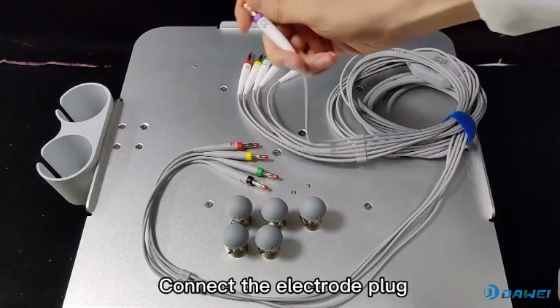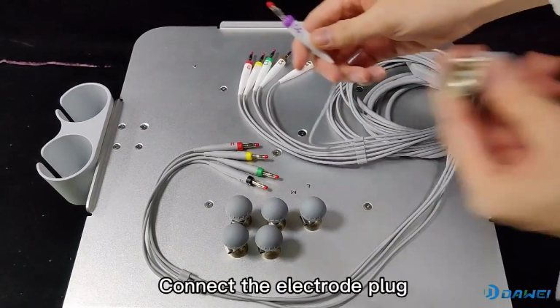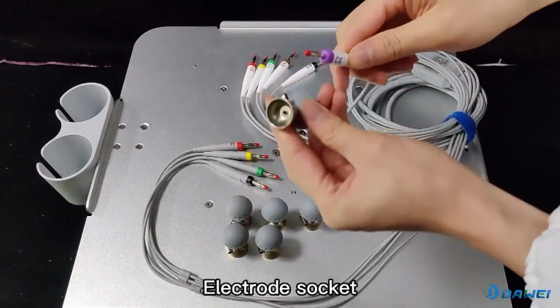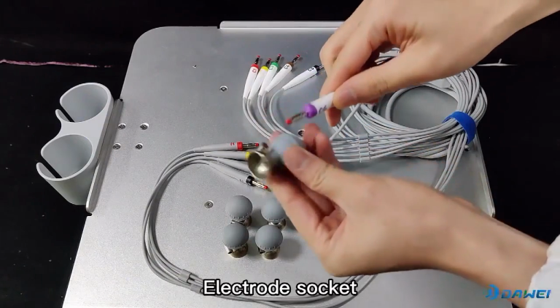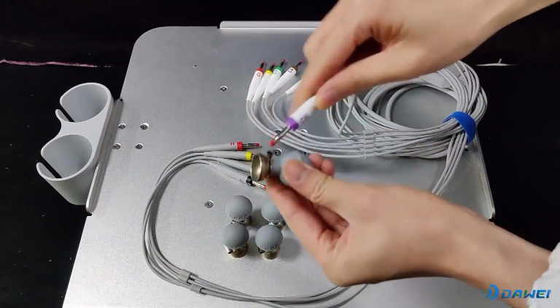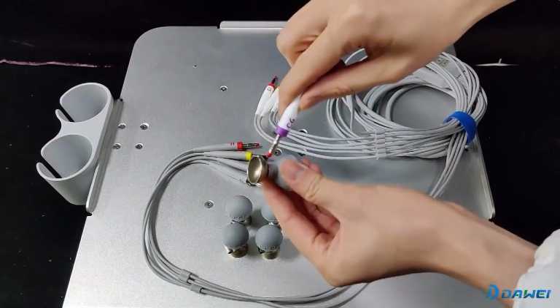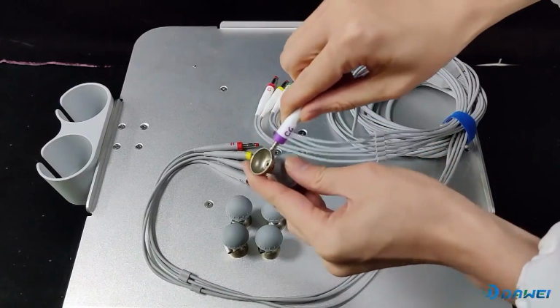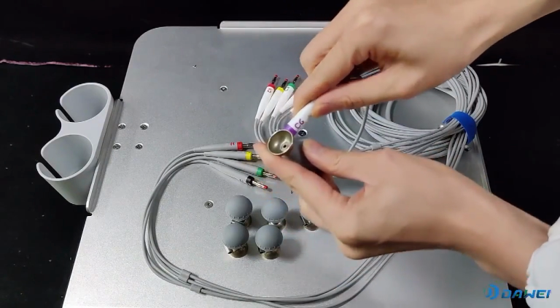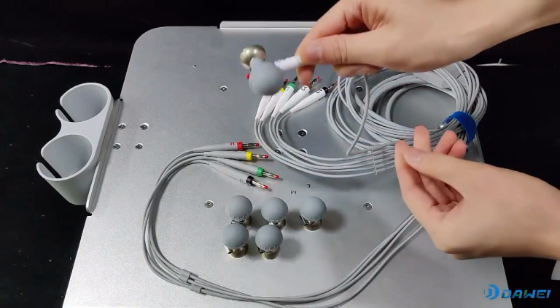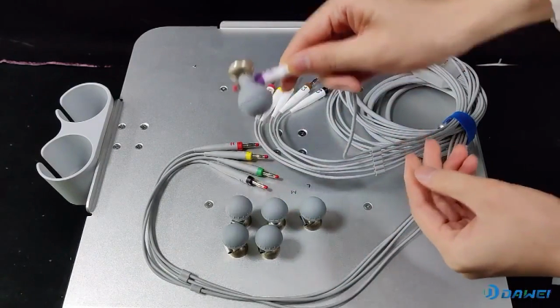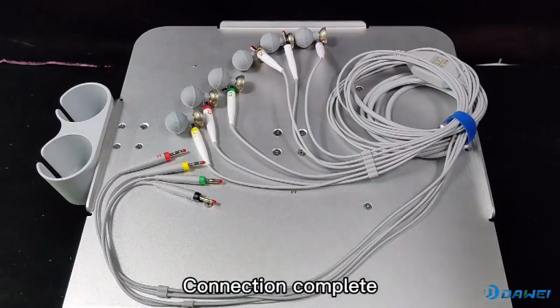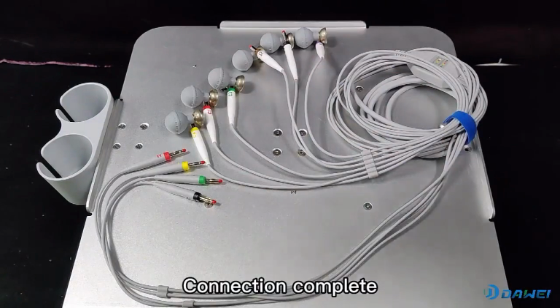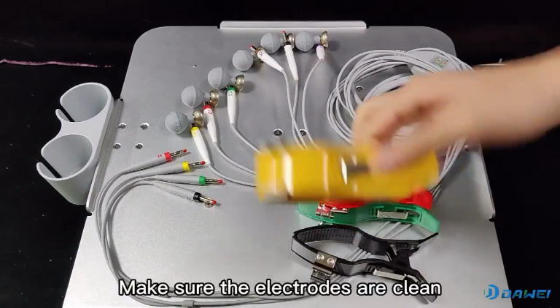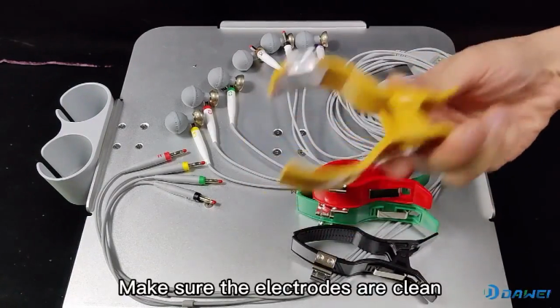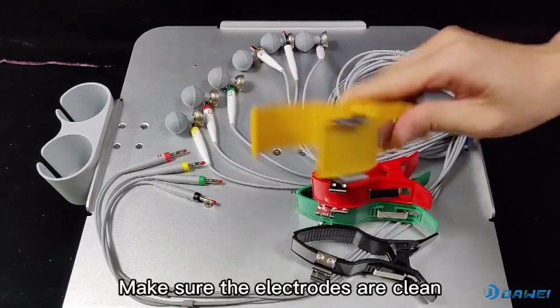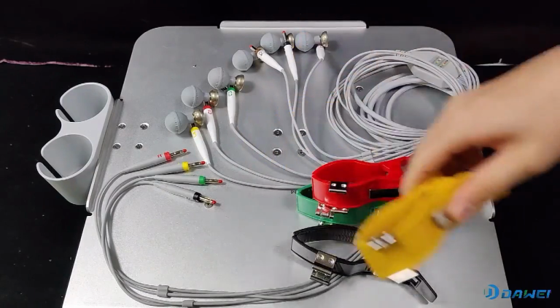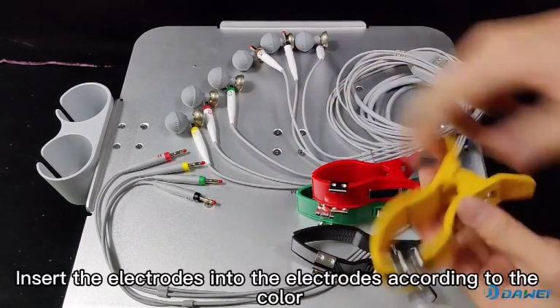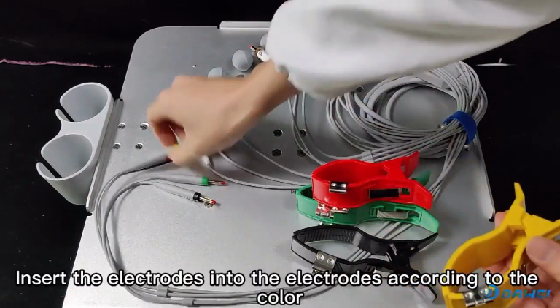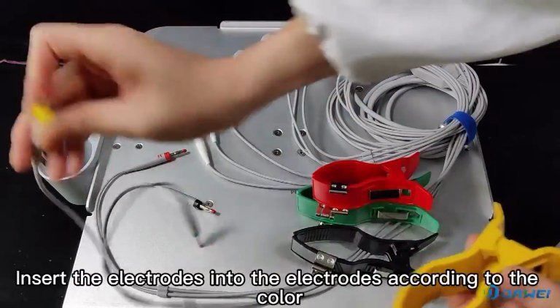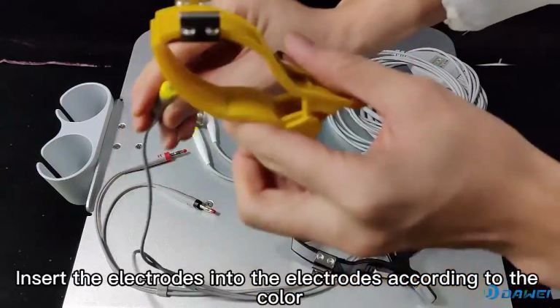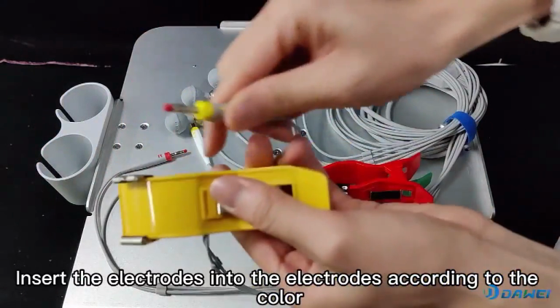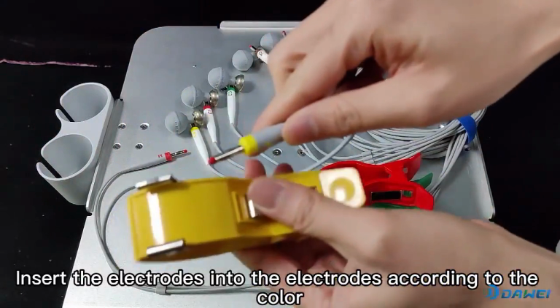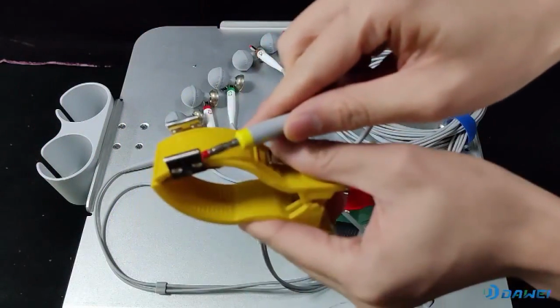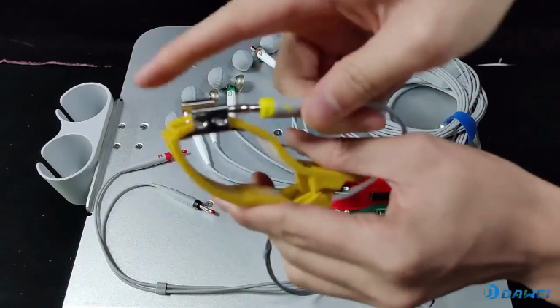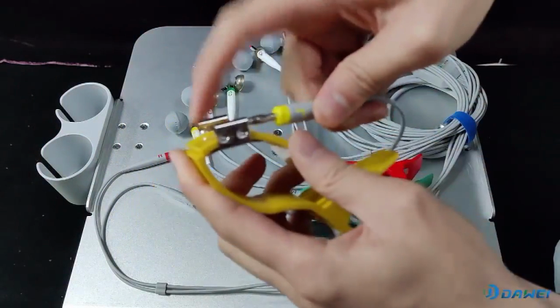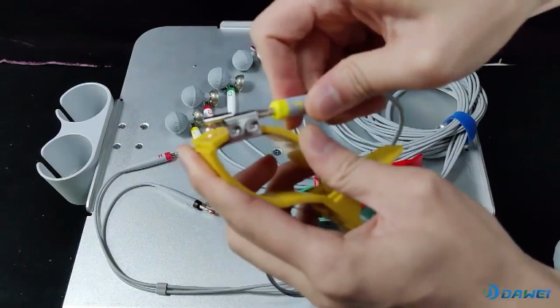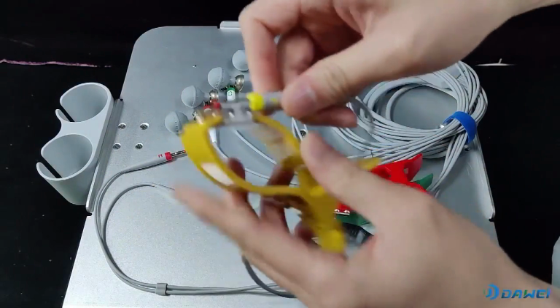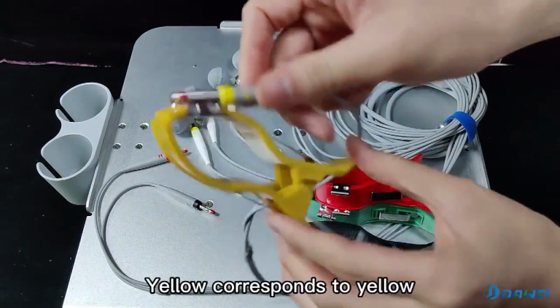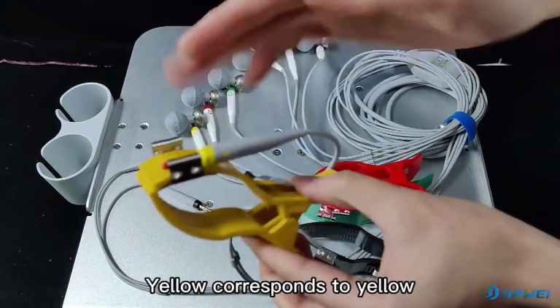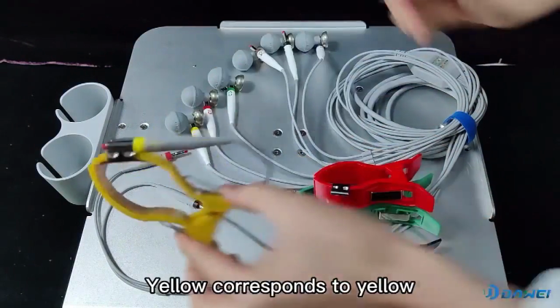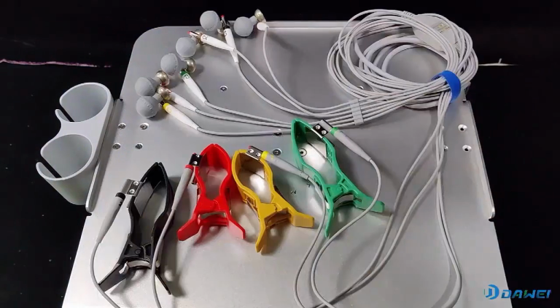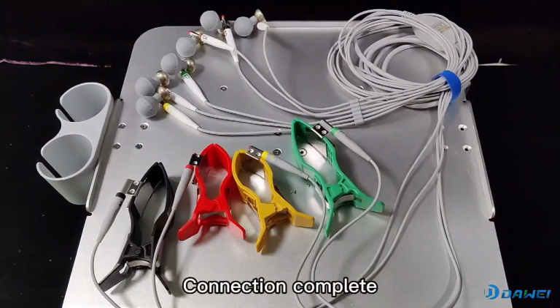Connect the electrode plug to the electrode socket. Make sure the electrodes are clean. Insert the electrodes according to the color. Yellow corresponds to yellow. Connection complete.